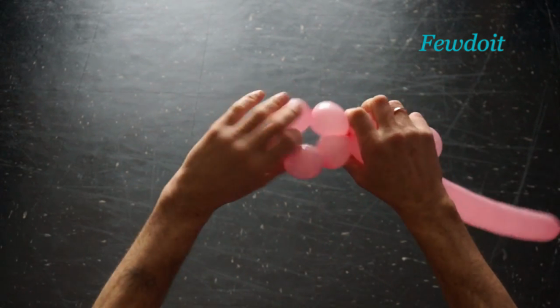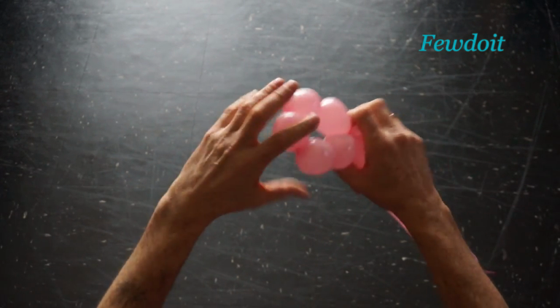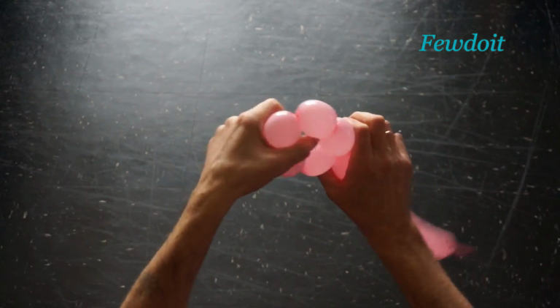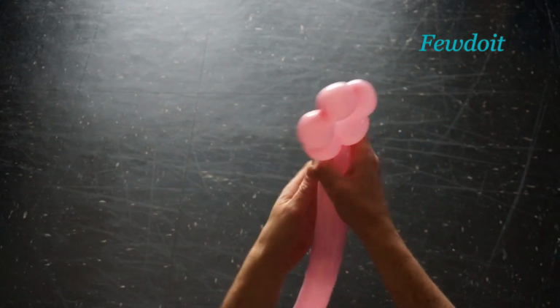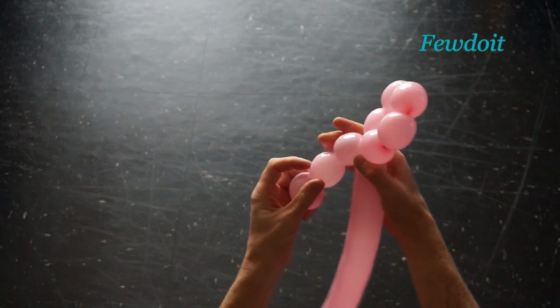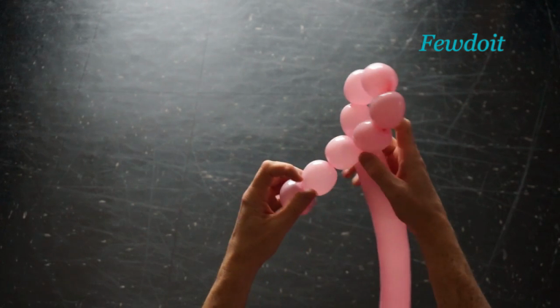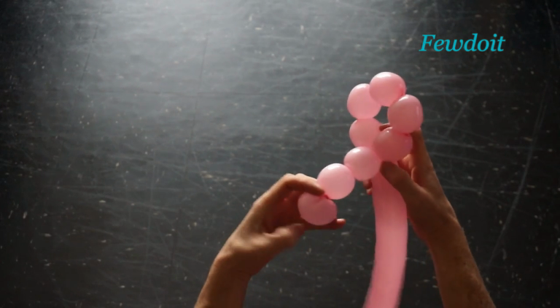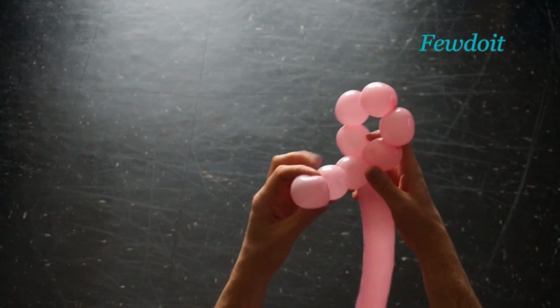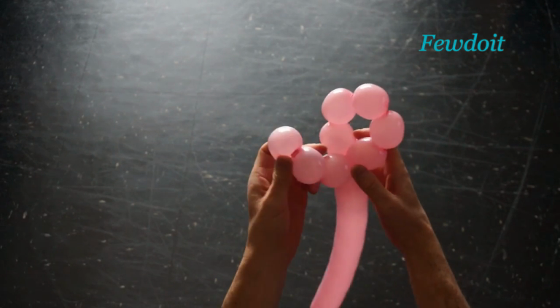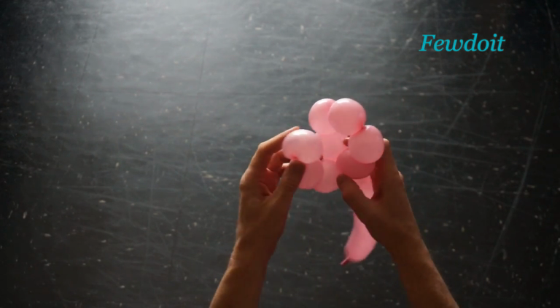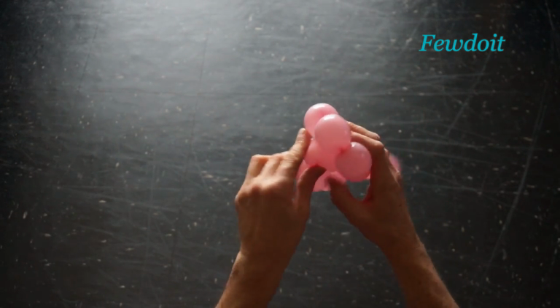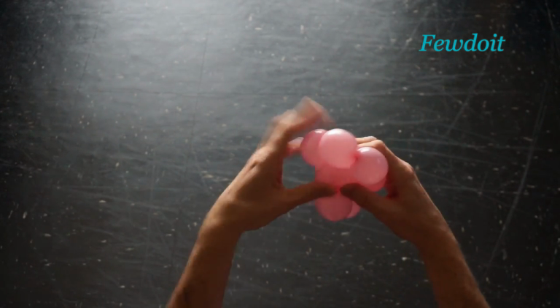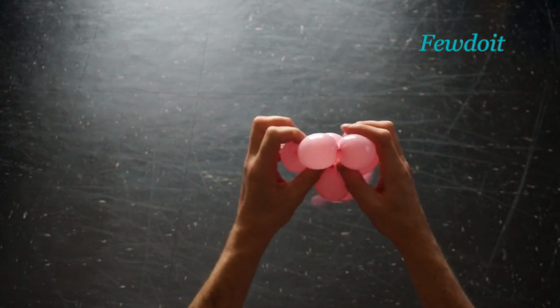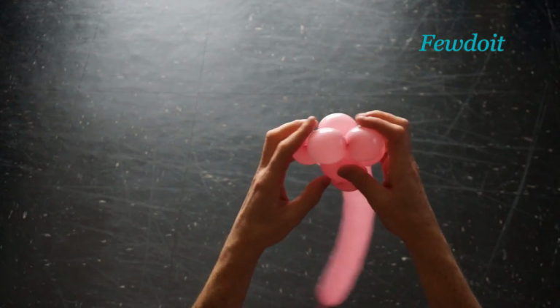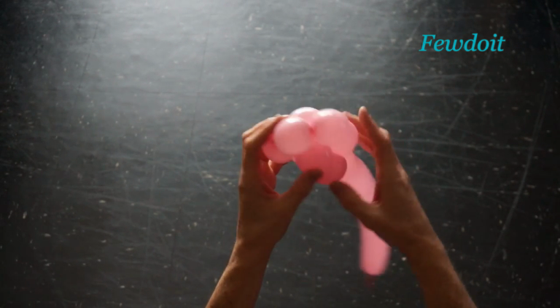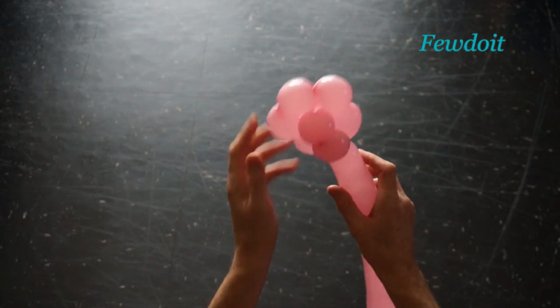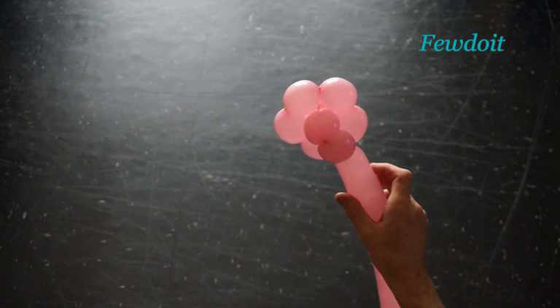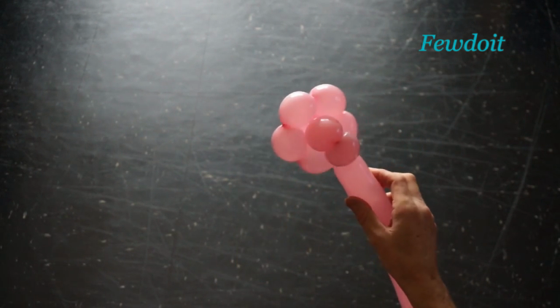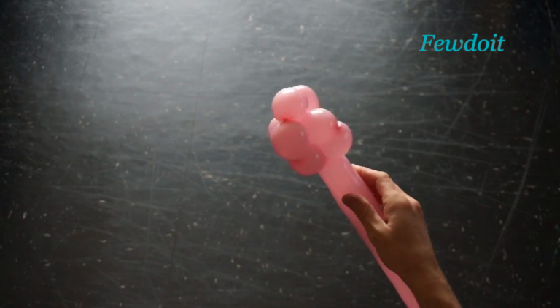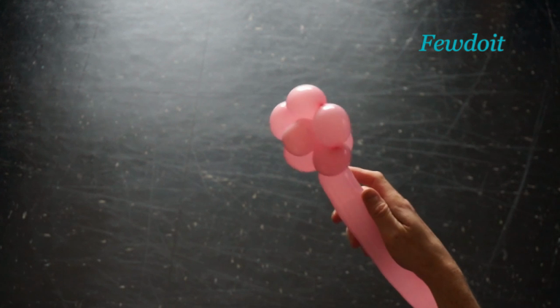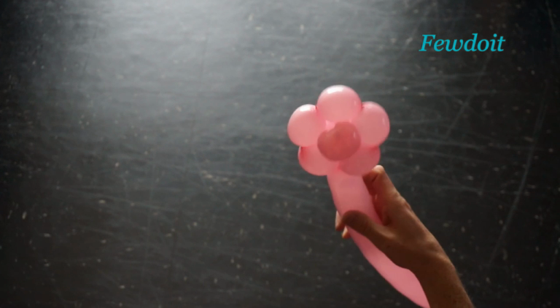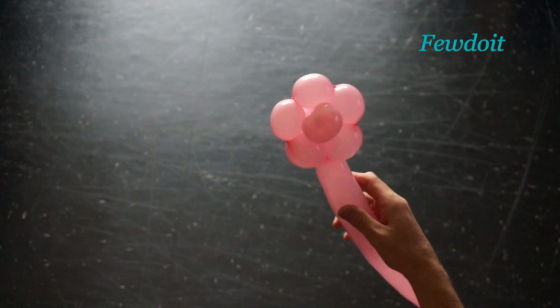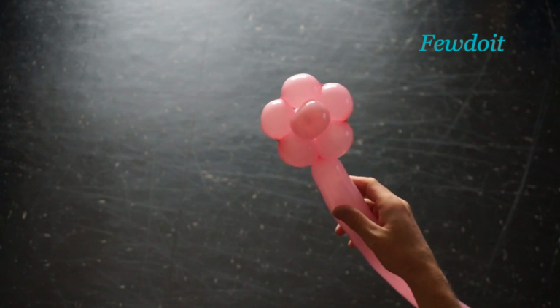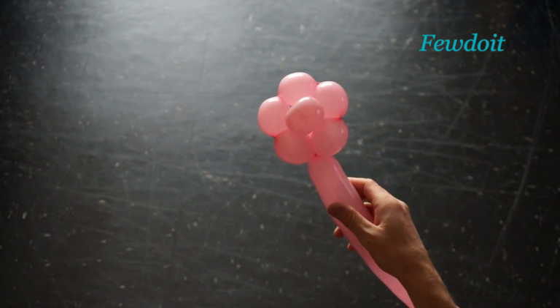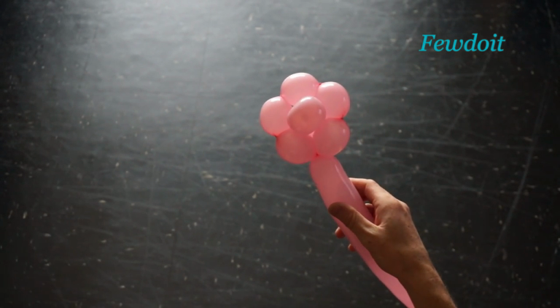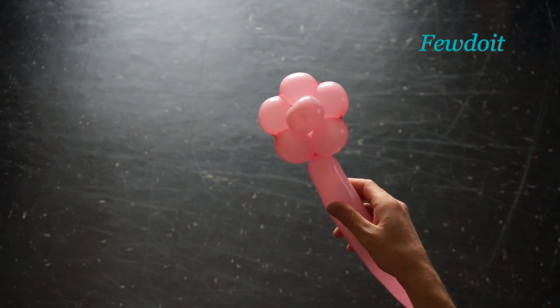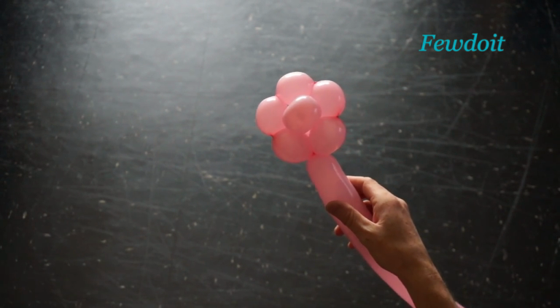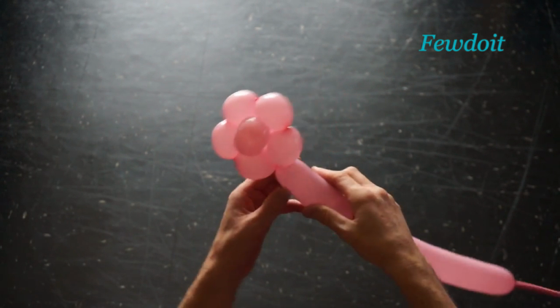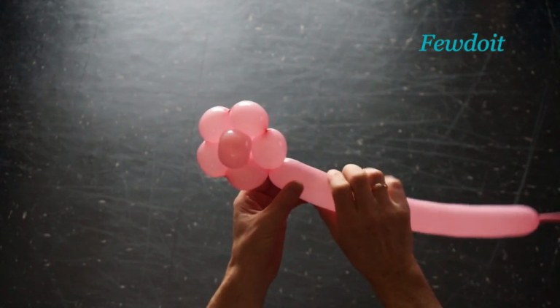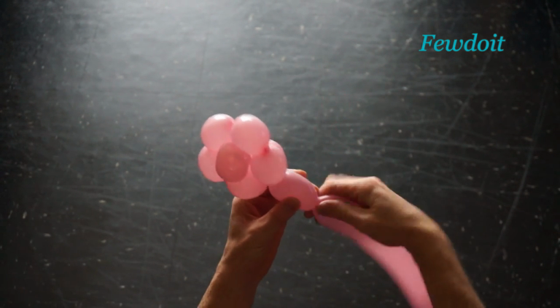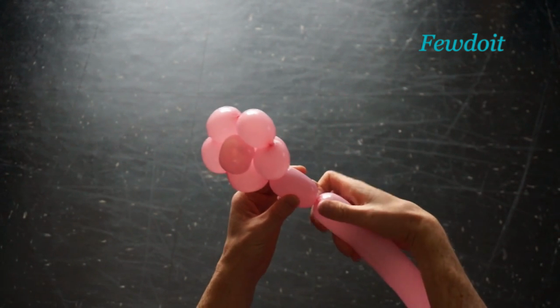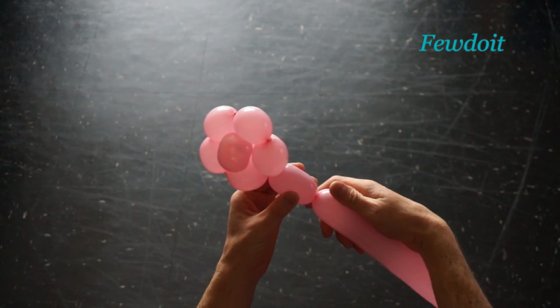Now we have to lock both ends of the chain of the last 5 bubbles in one lock twist. And then we force the first bubble through the loop of the last 5 bubbles. We have made the blossom.